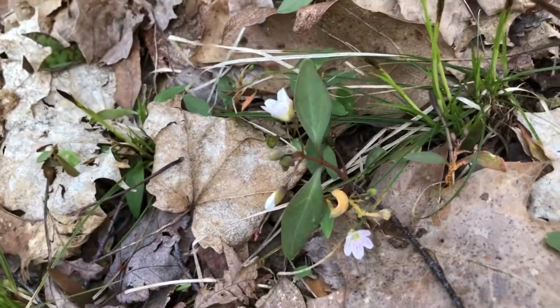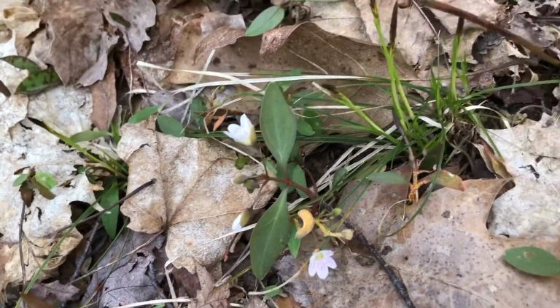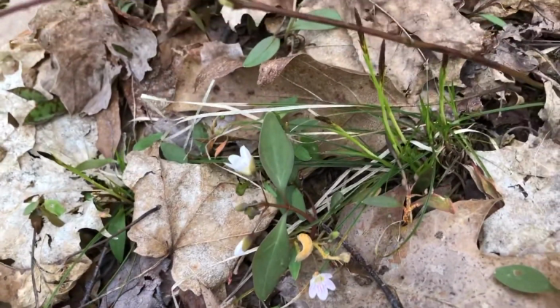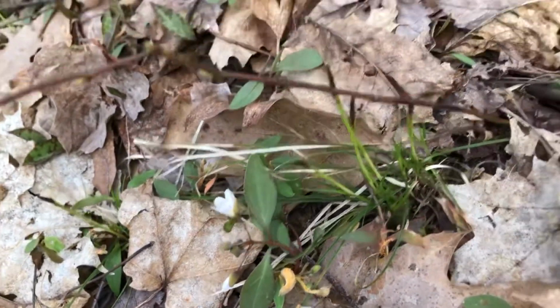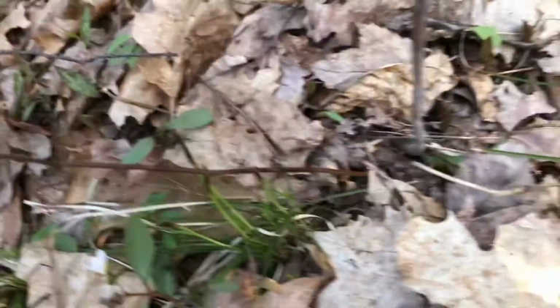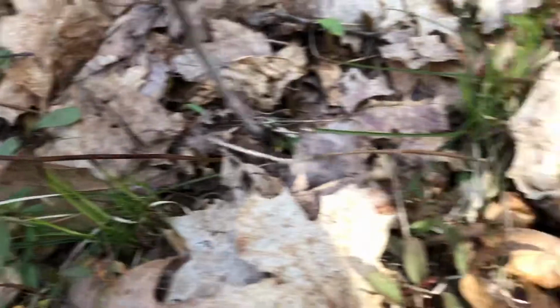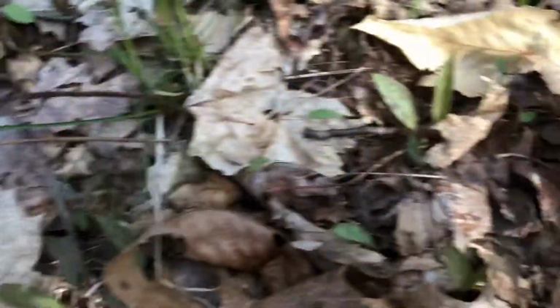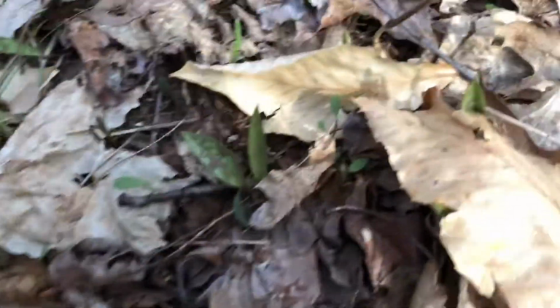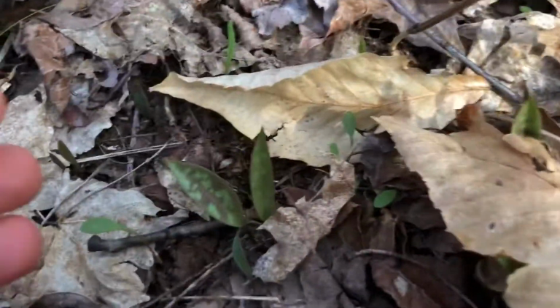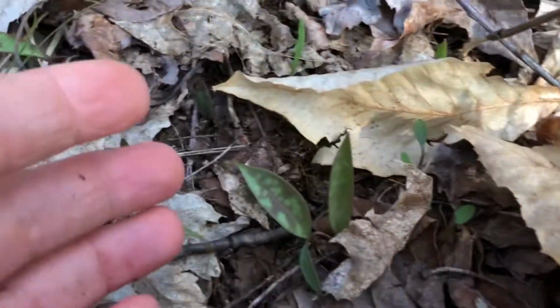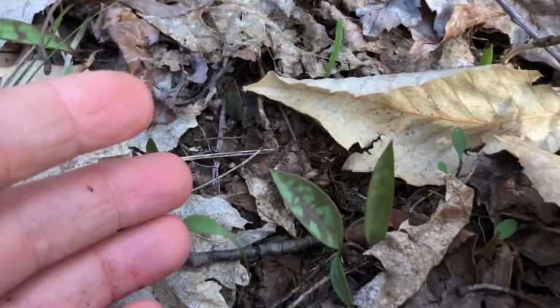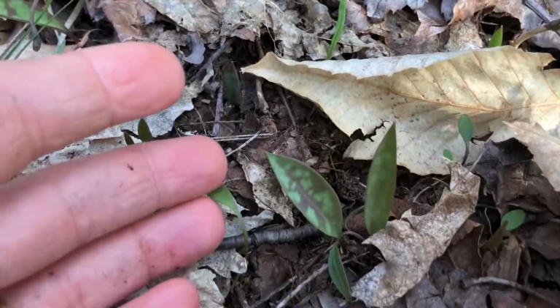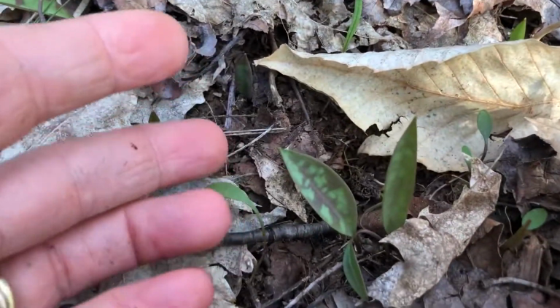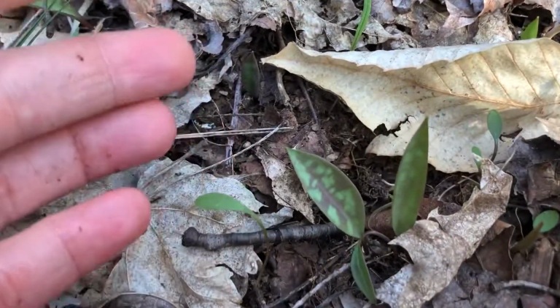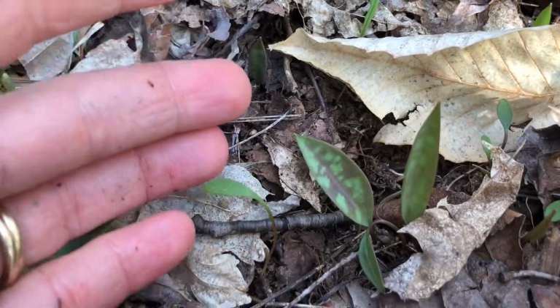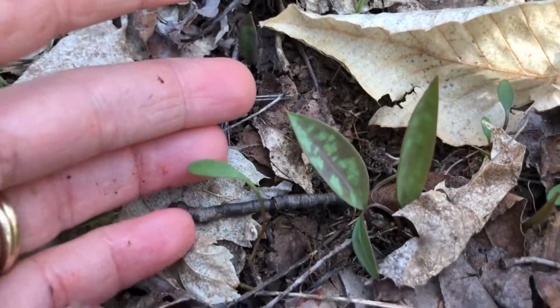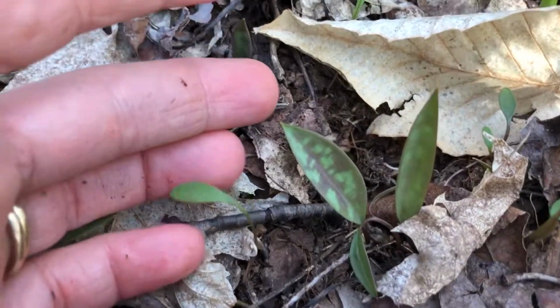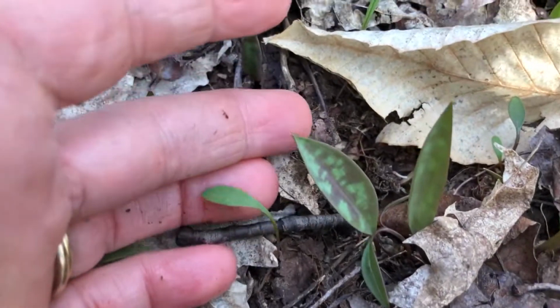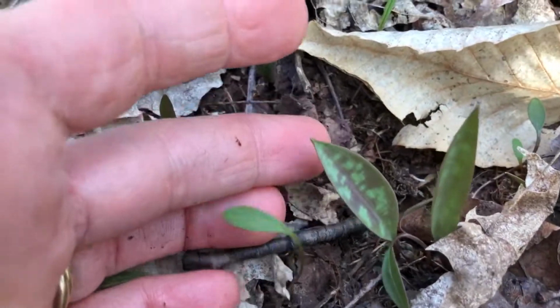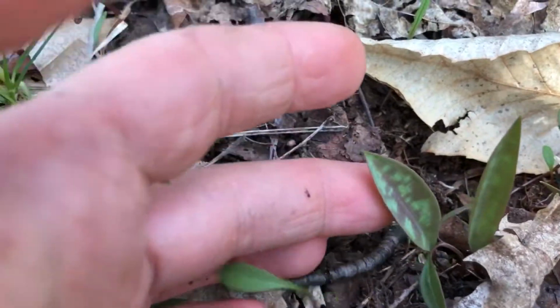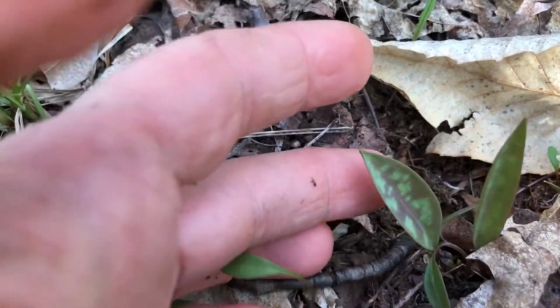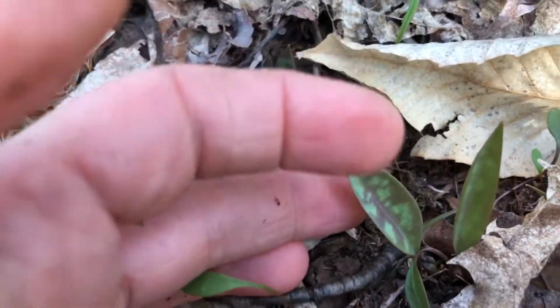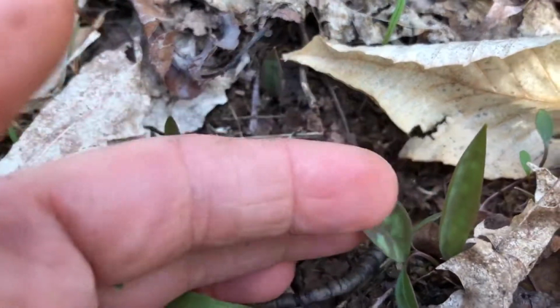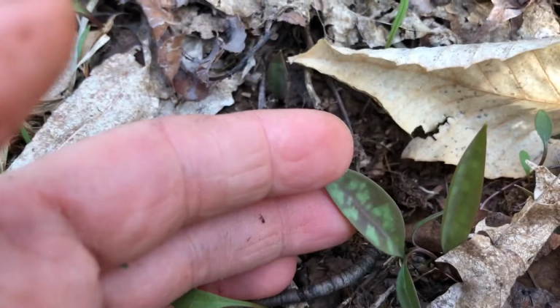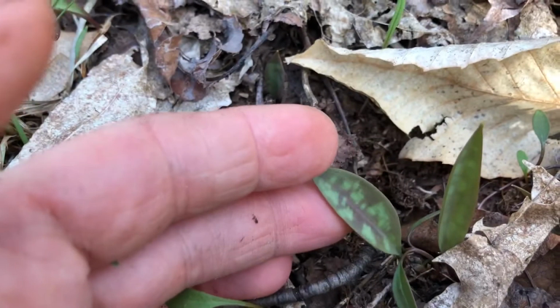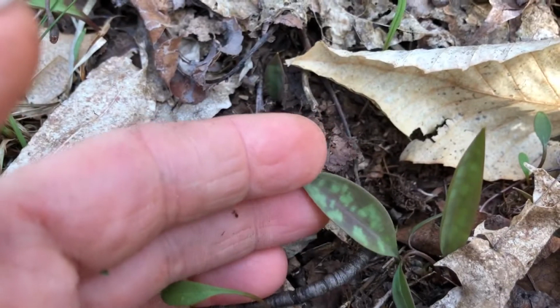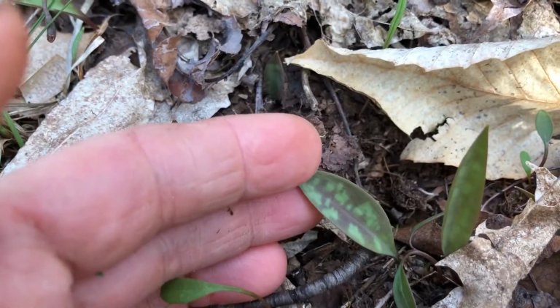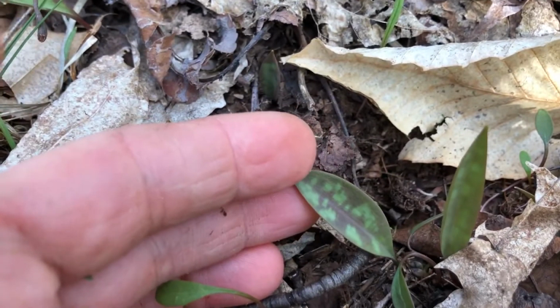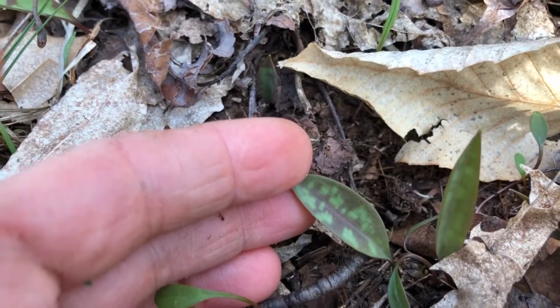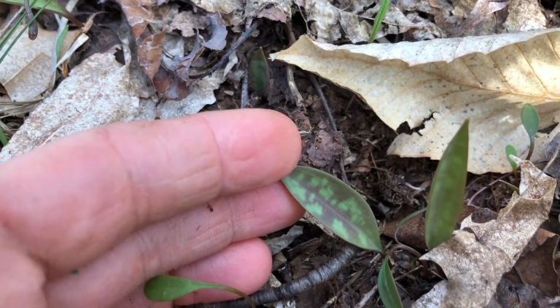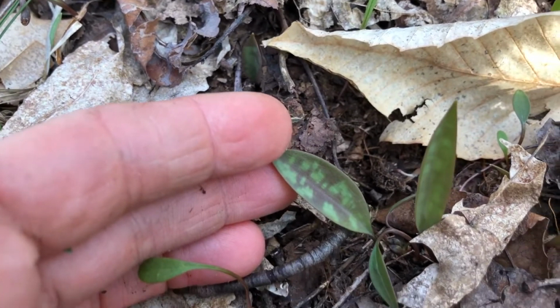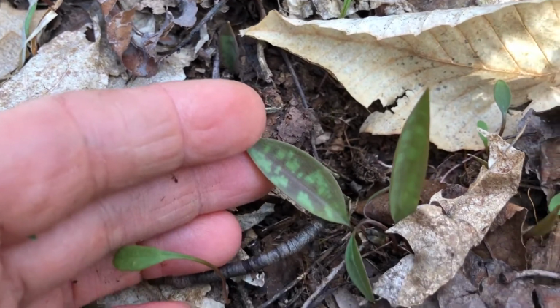I also see another plant sprouting up, even though it is not in bloom yet. This is called Trout Lily, also called Yellow Adder's Tongue.